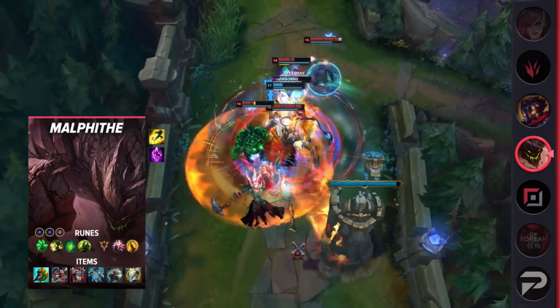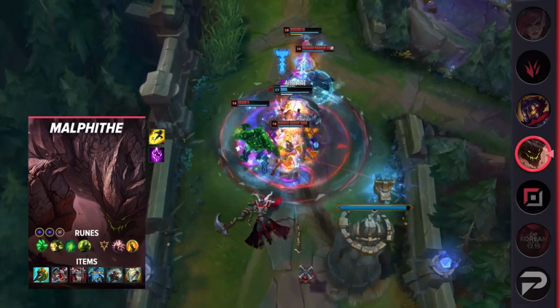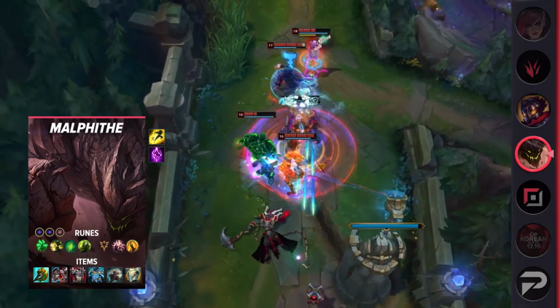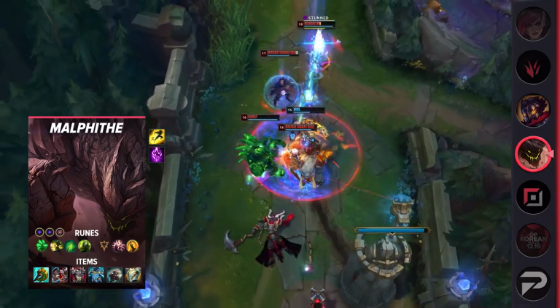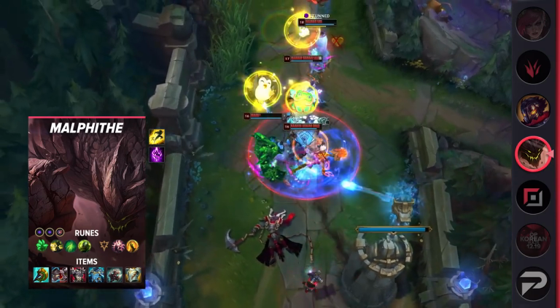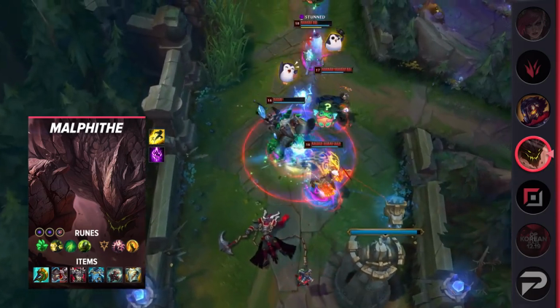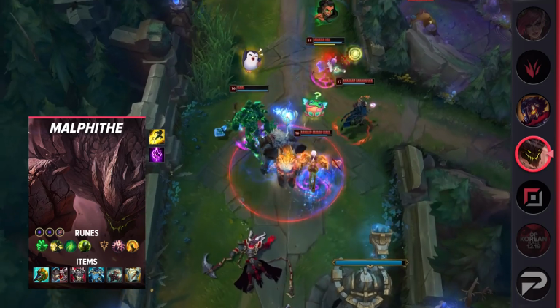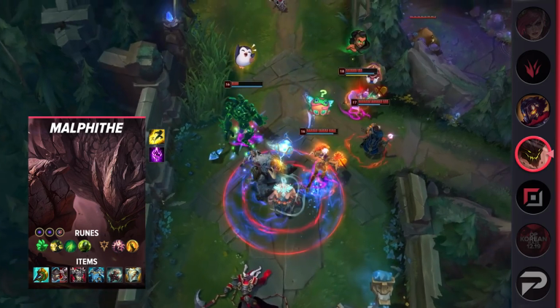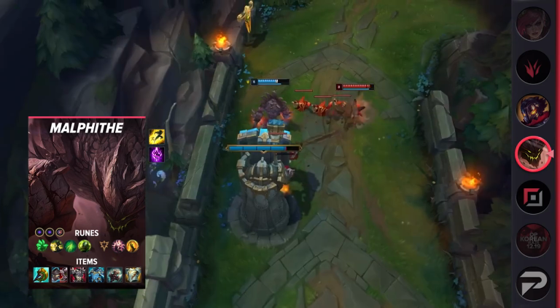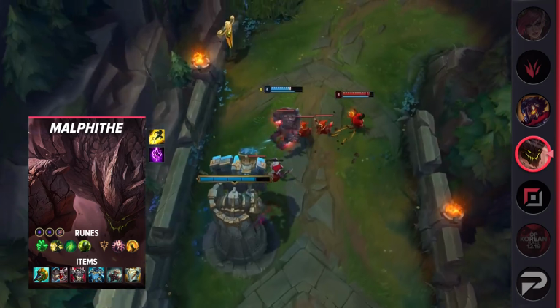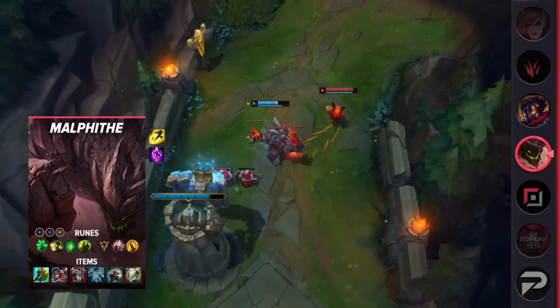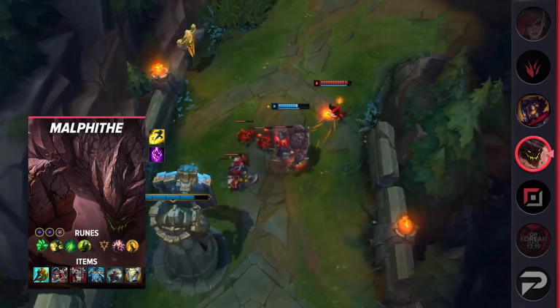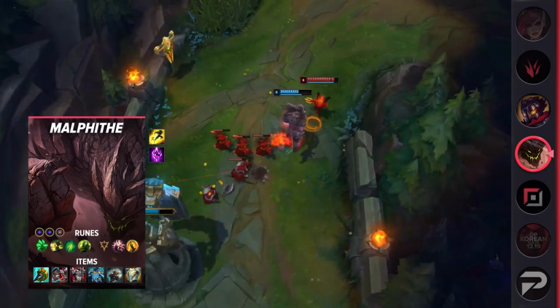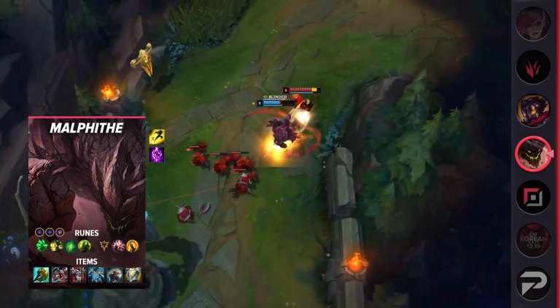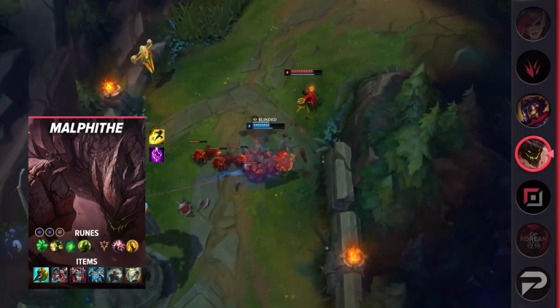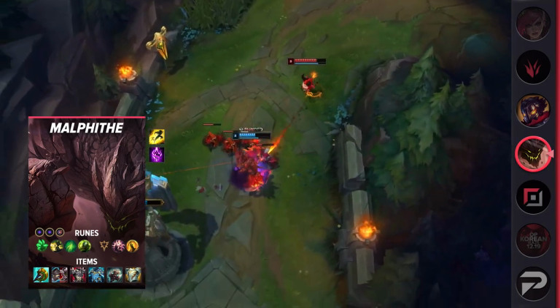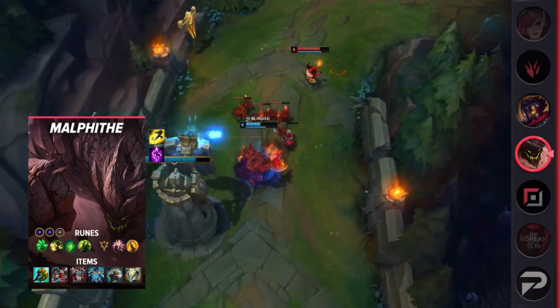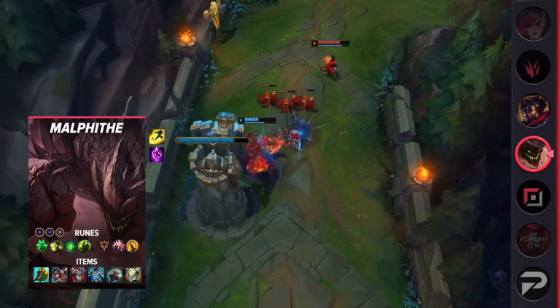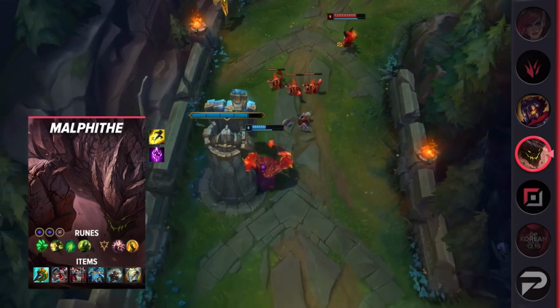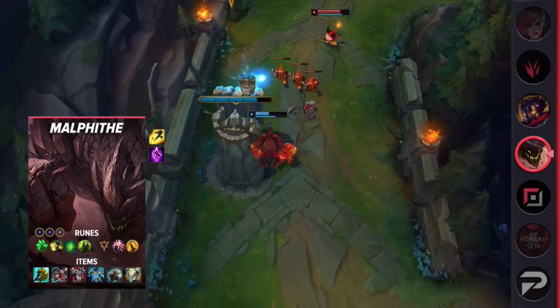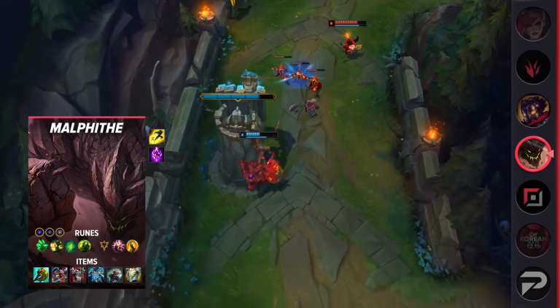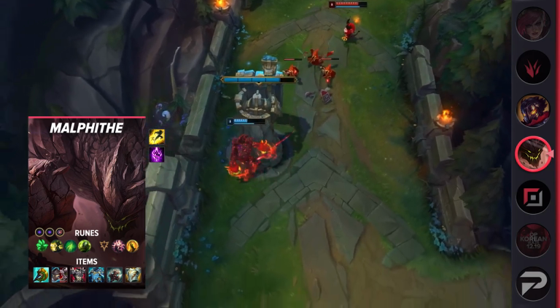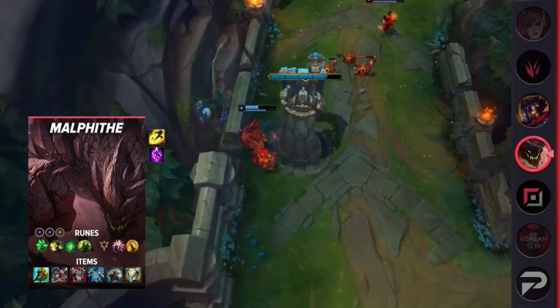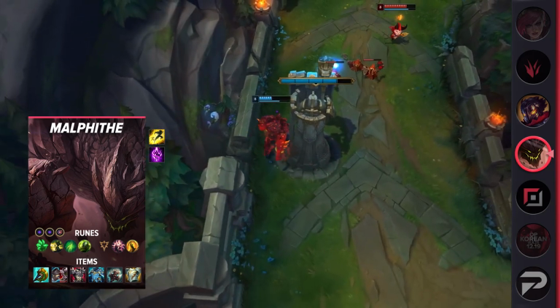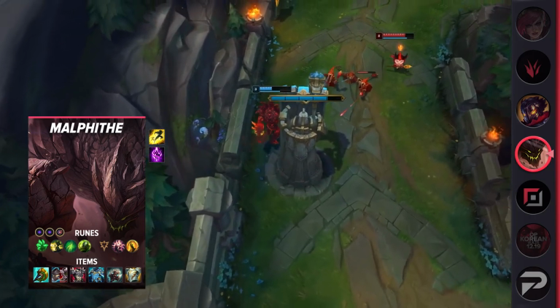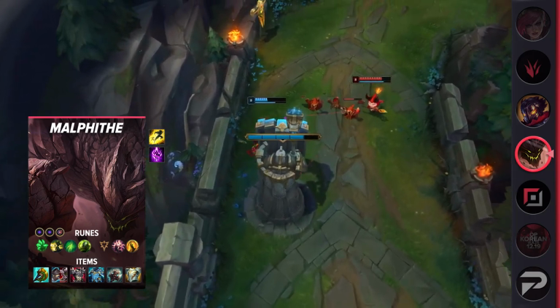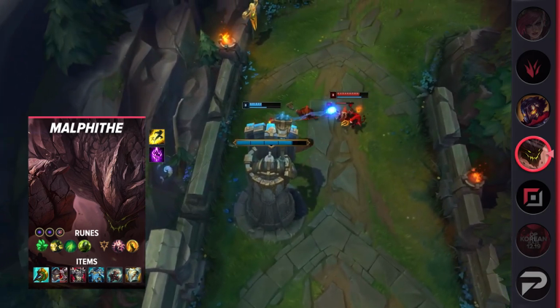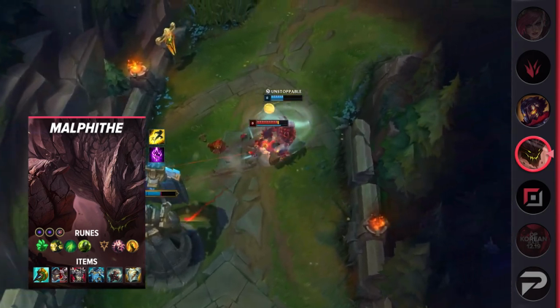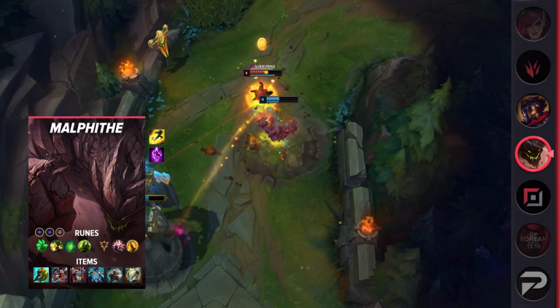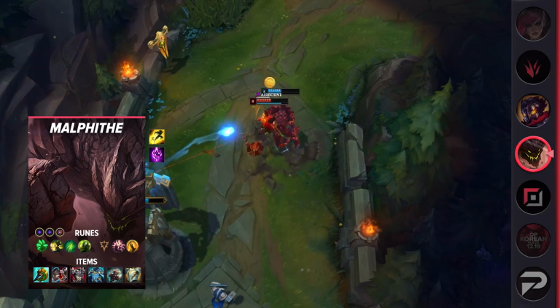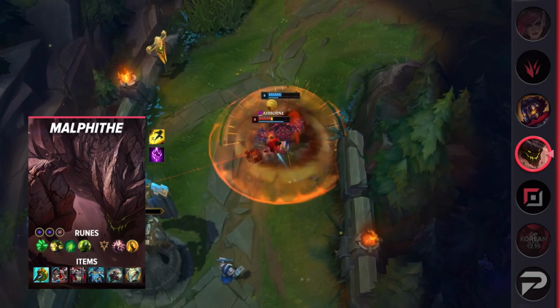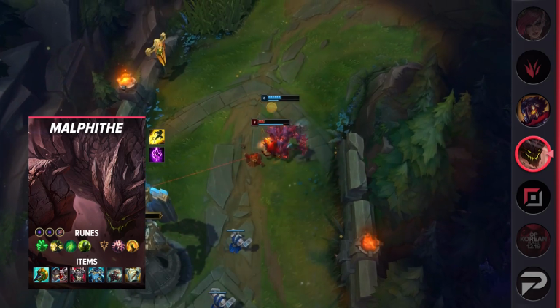First, let's run through the runes. Take Grasp of the Undying, Demolish, Second Wind, Overgrowth, Presence of Mind, Coup de Grace, Double Adaptive Force, and a Defensive Rune of Choice. His items are Divine Sunderer, Defensive Boots, Thornmail, Force of Nature, Titanic Hydra, and Gargoyle Stoneplate.